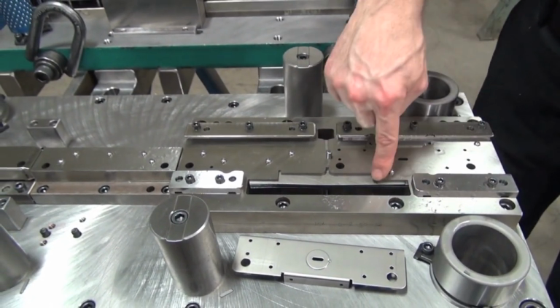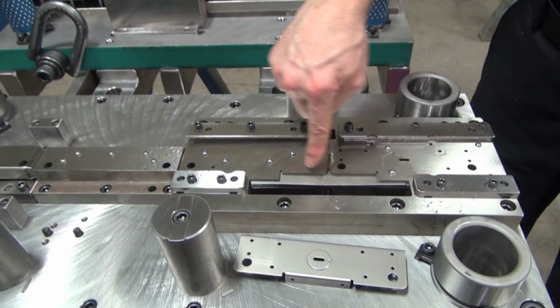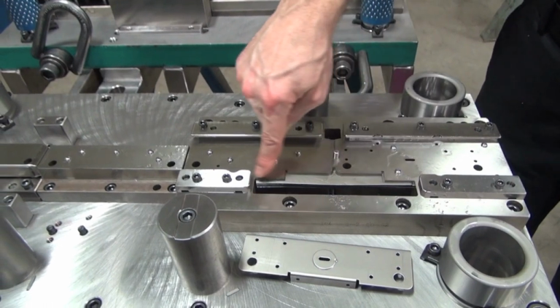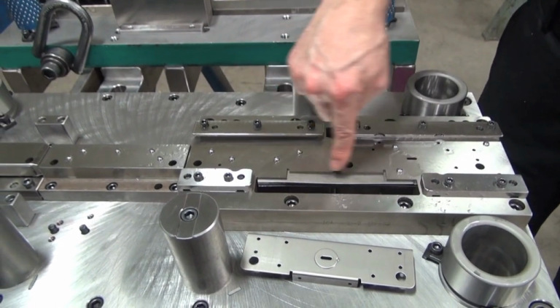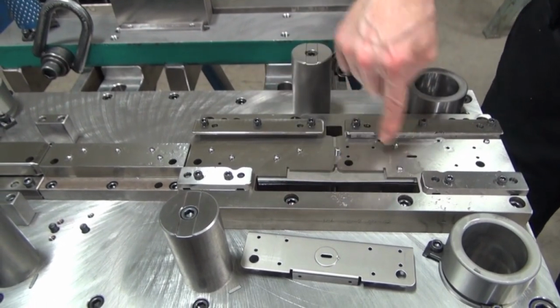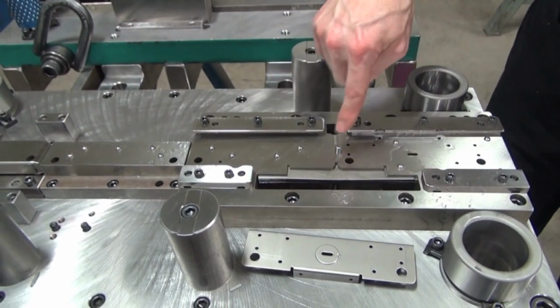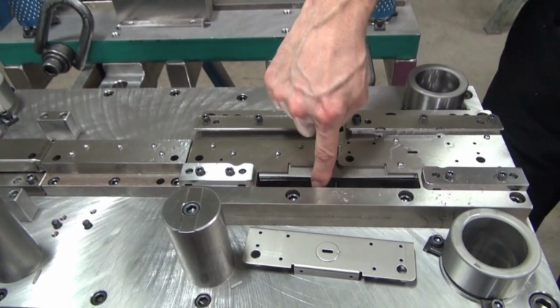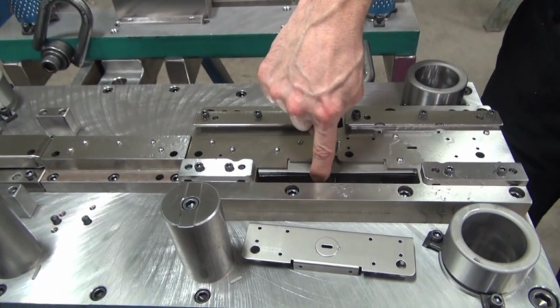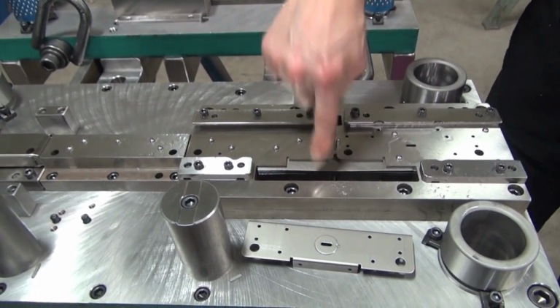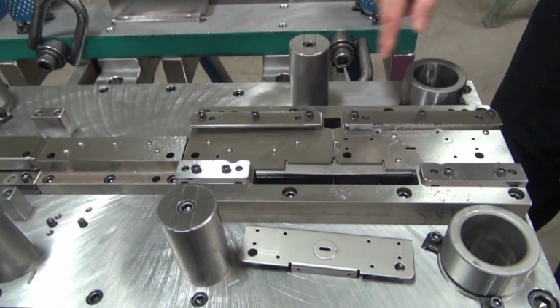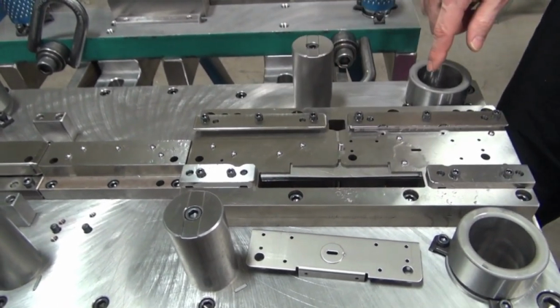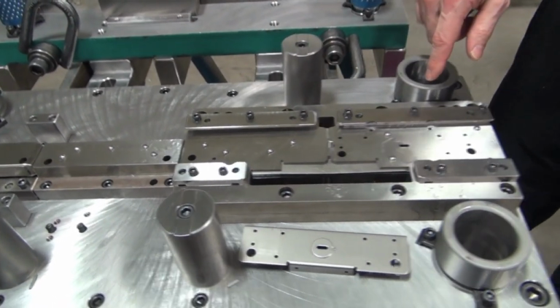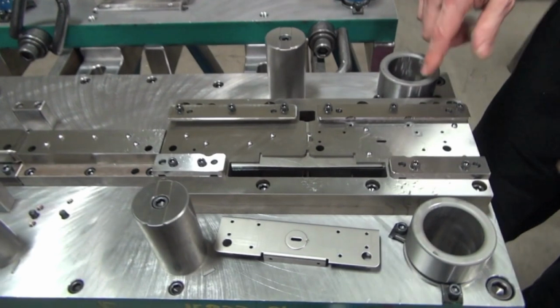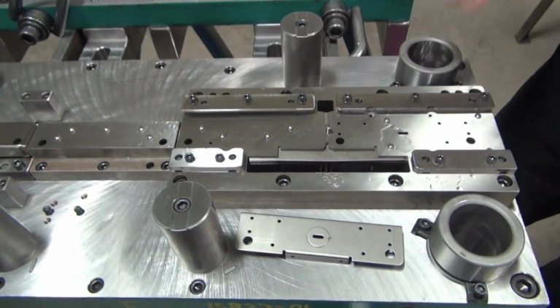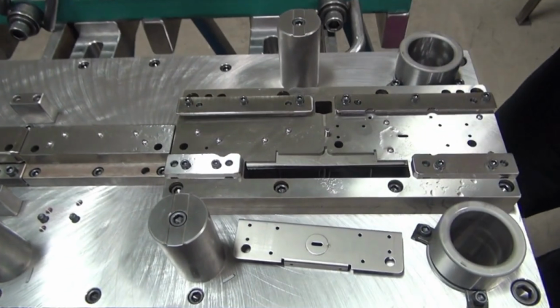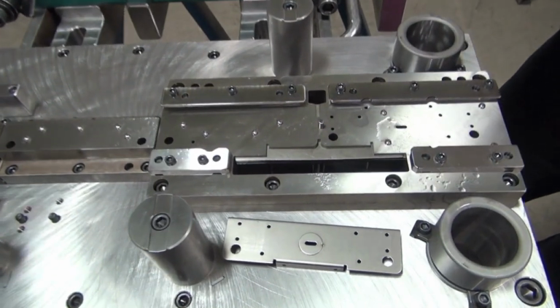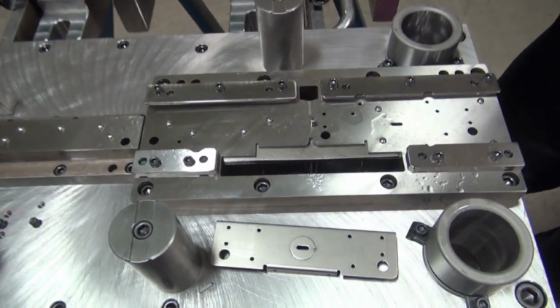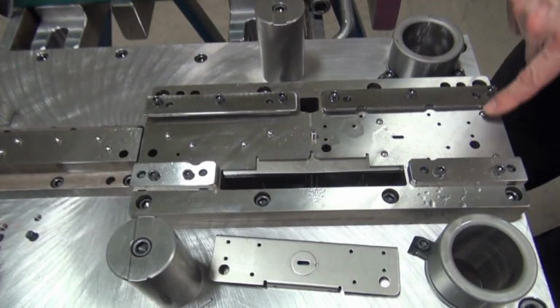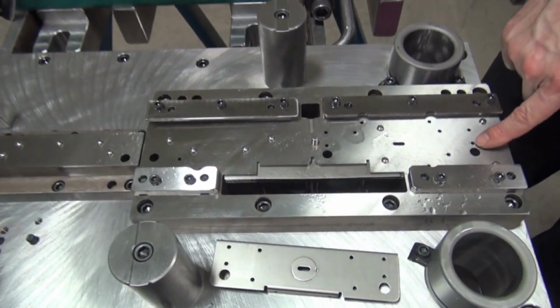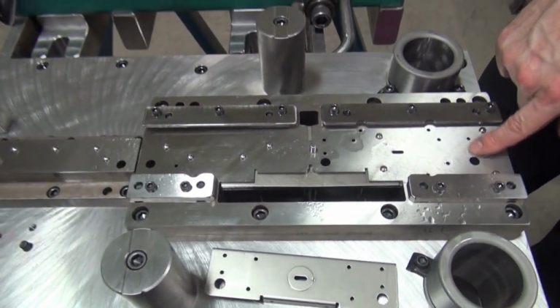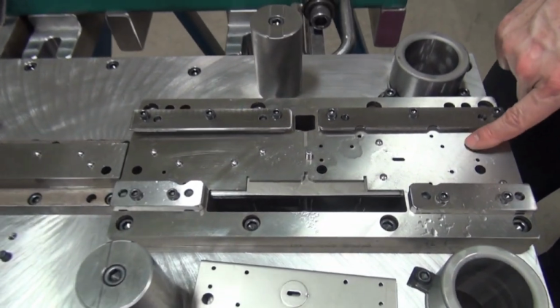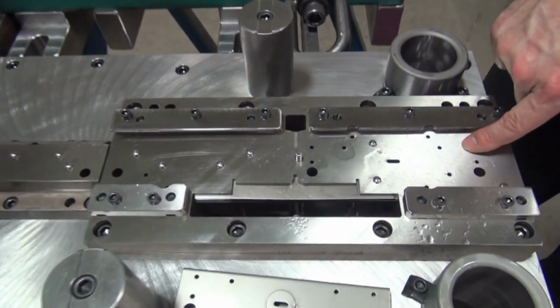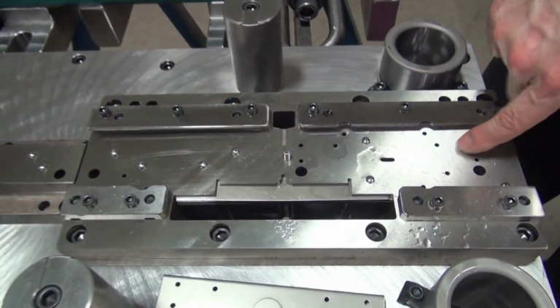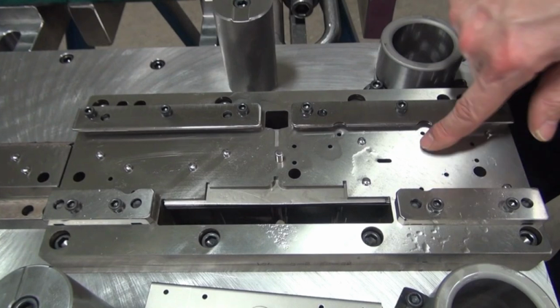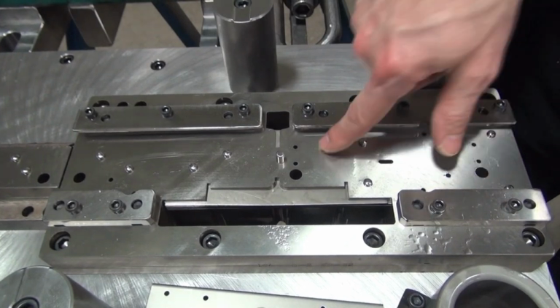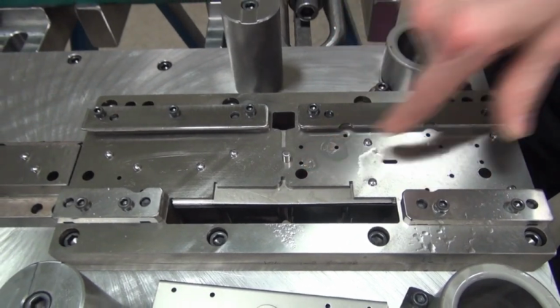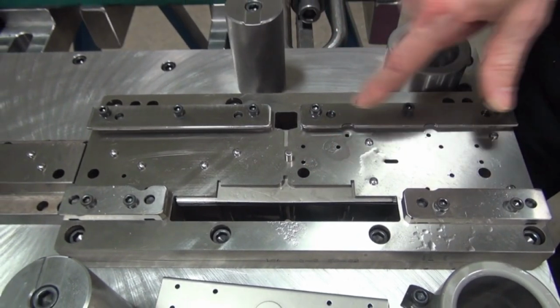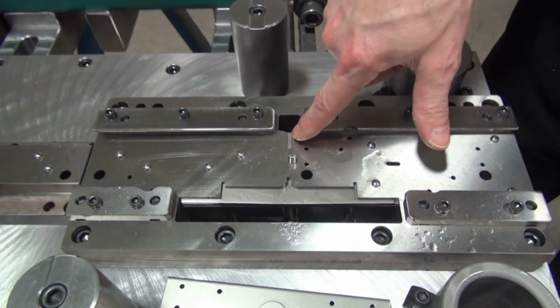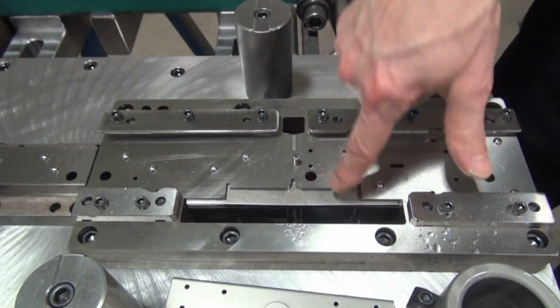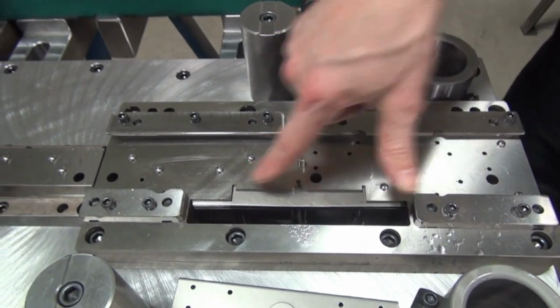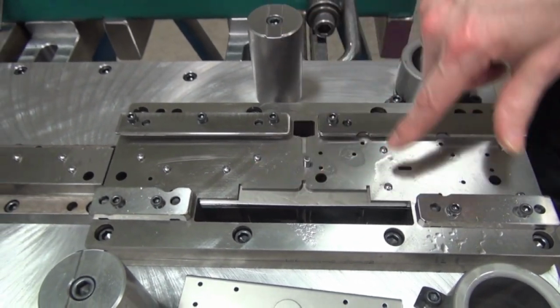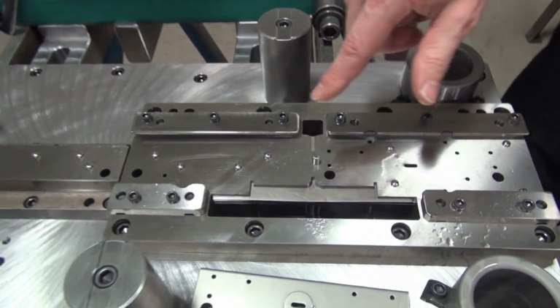These are cutting stations that are in here. You can see there's still some material in here from the die running — this one's out for some maintenance right now. We have our pierce holes, and then our pilots will come into play. Here's our piercing stations.